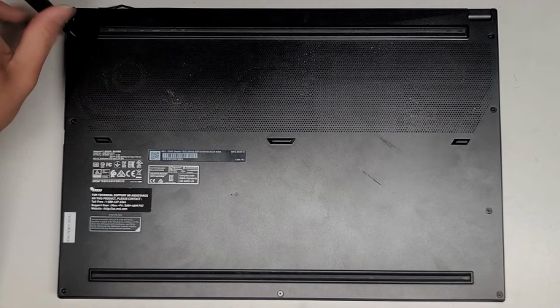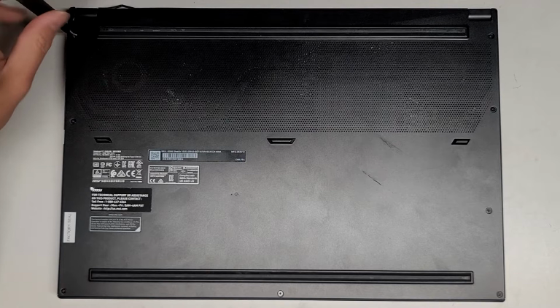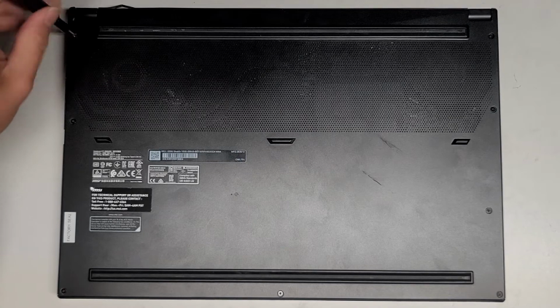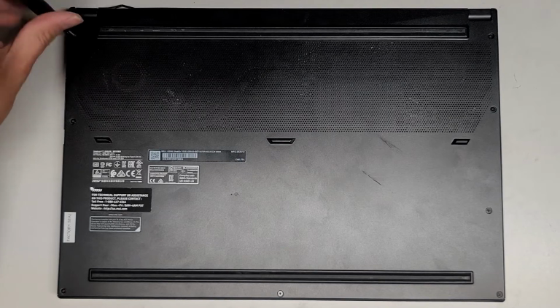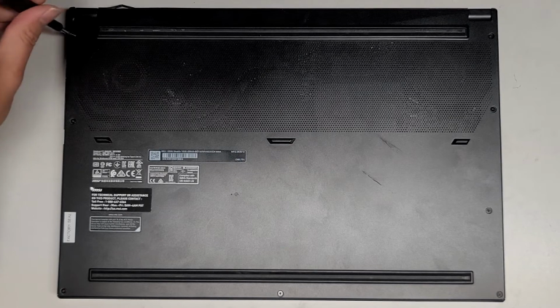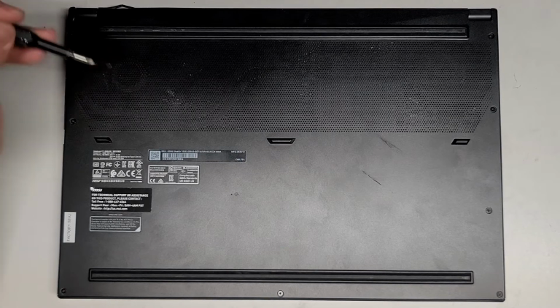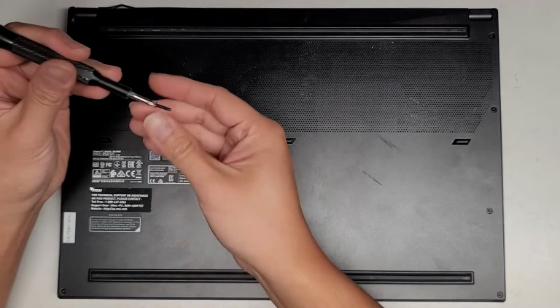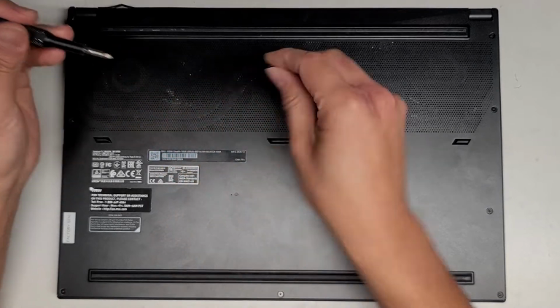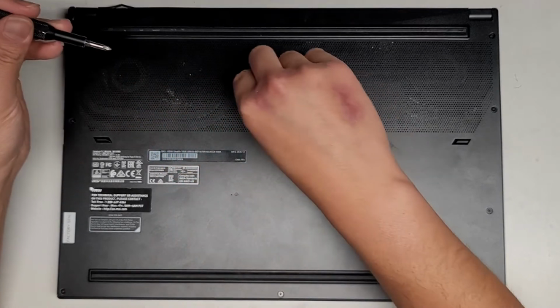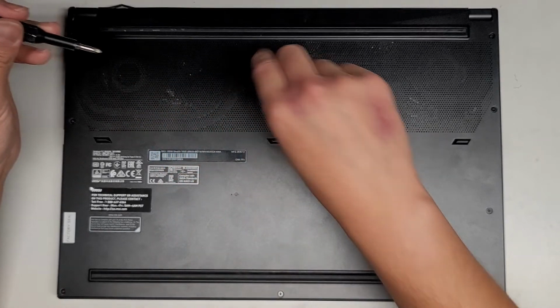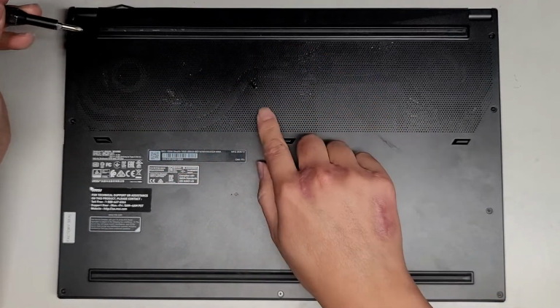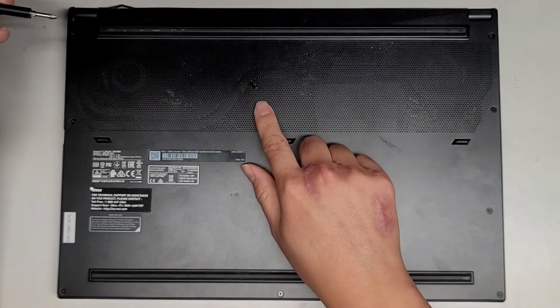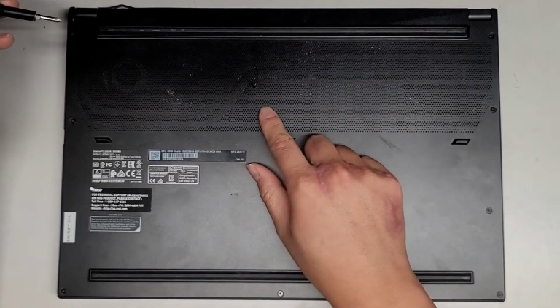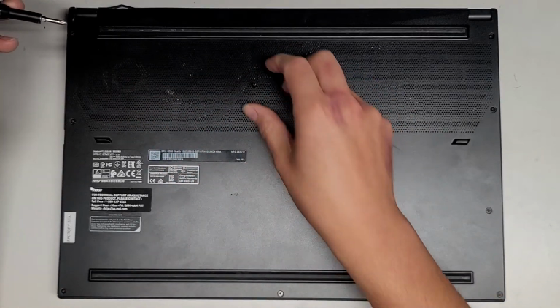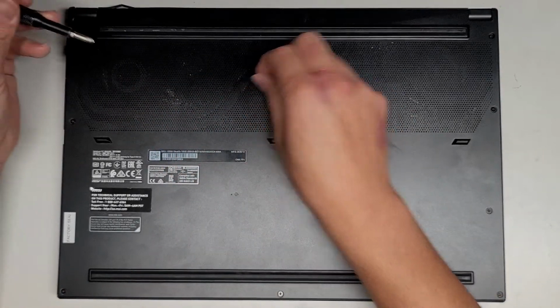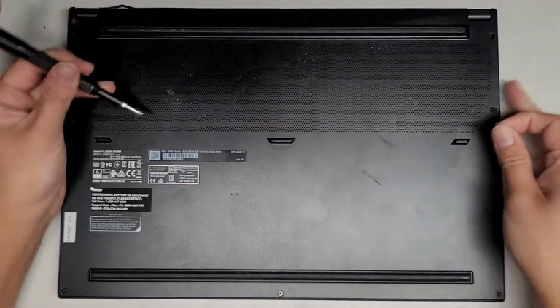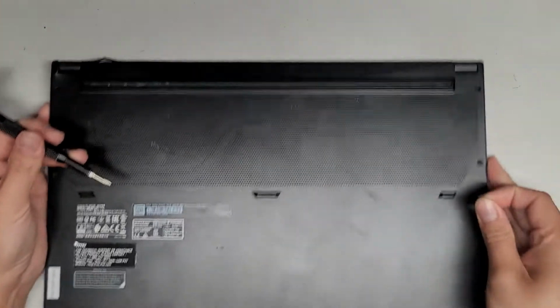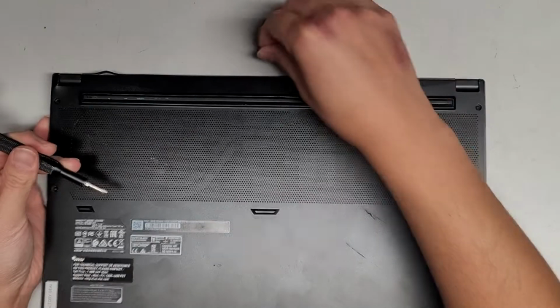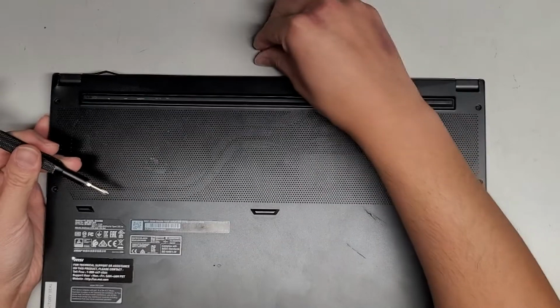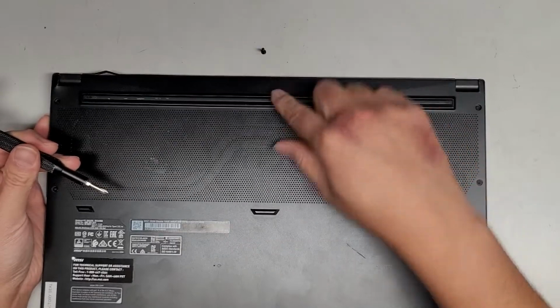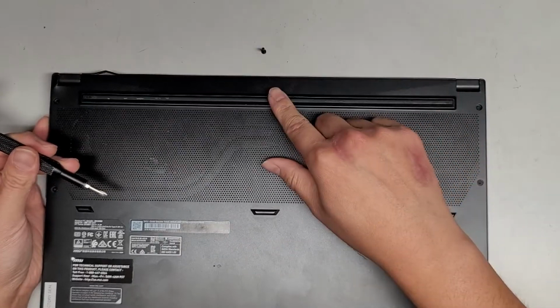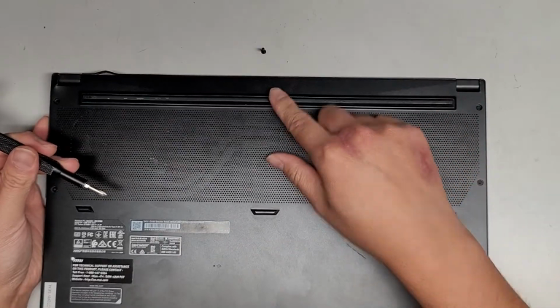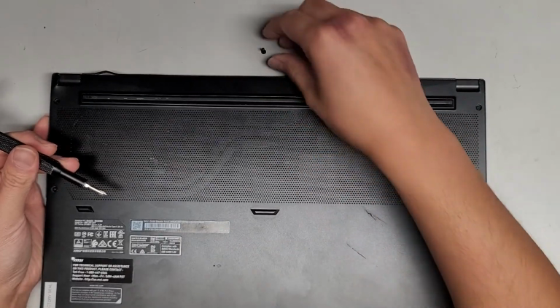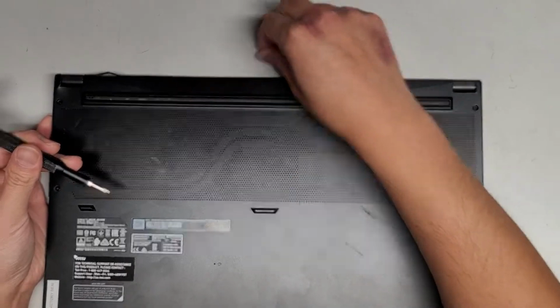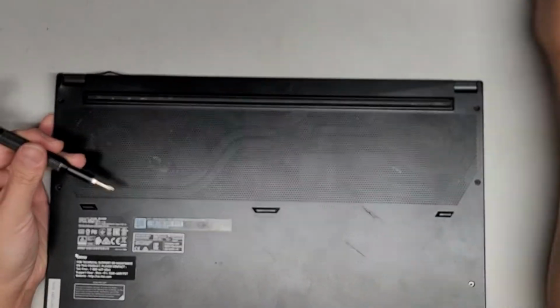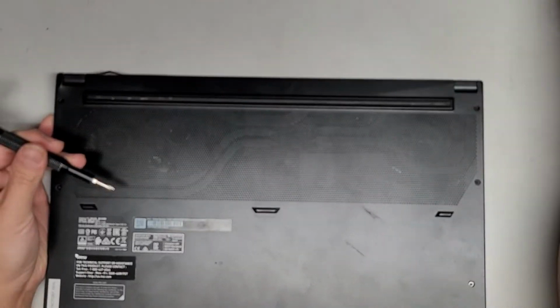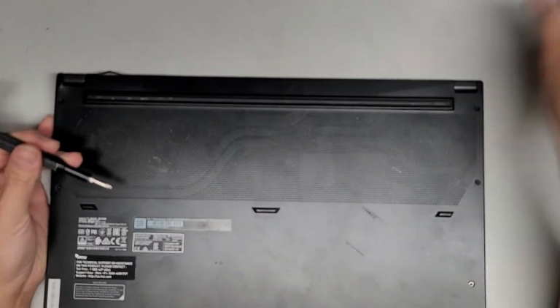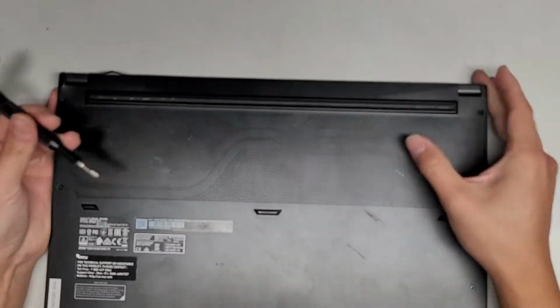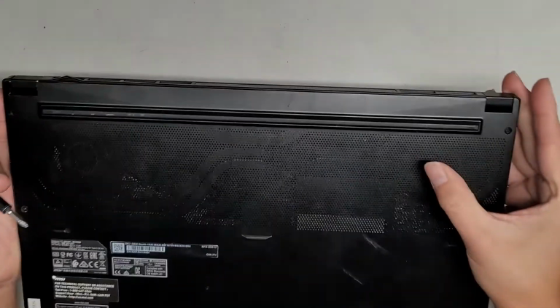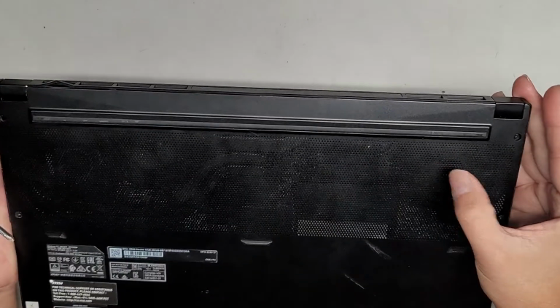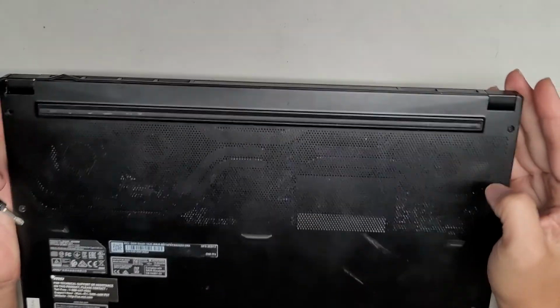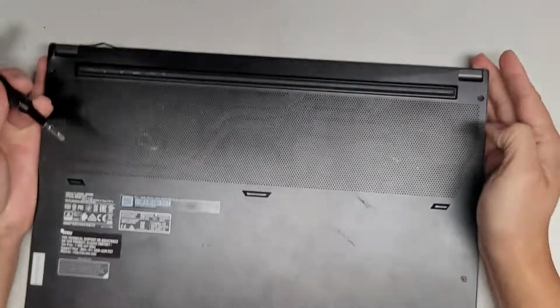You want to keep the screws in order because they can be different size, shape, and length. The way I do that — put them flat side down like this on my desk in the pattern I remove them. Let's go ahead and remove all these screws.